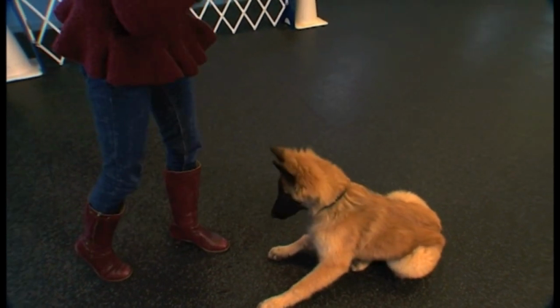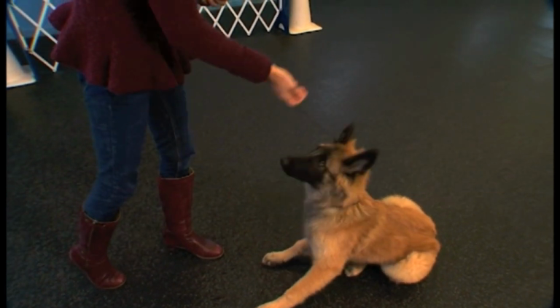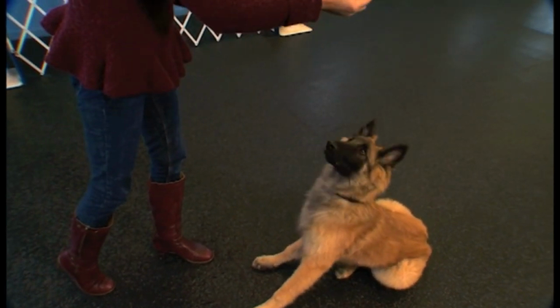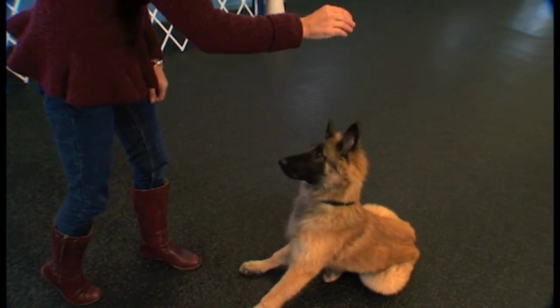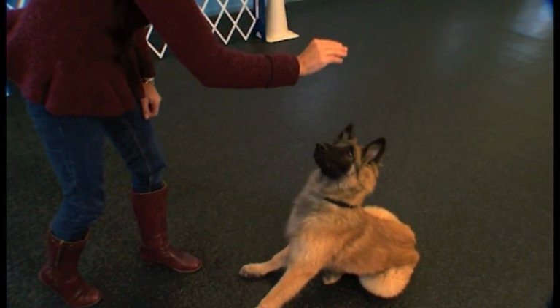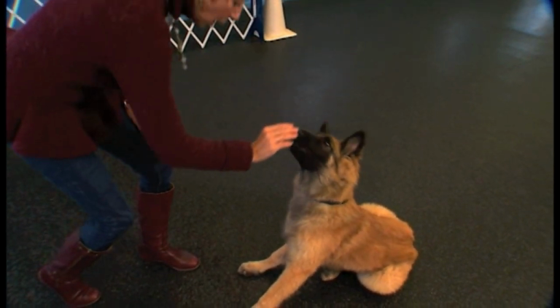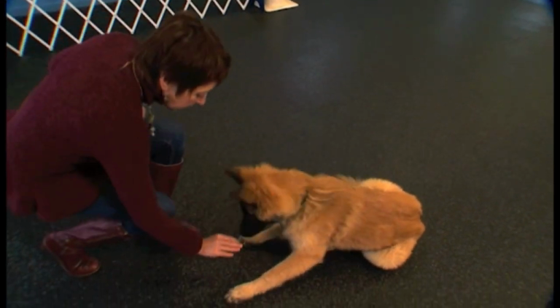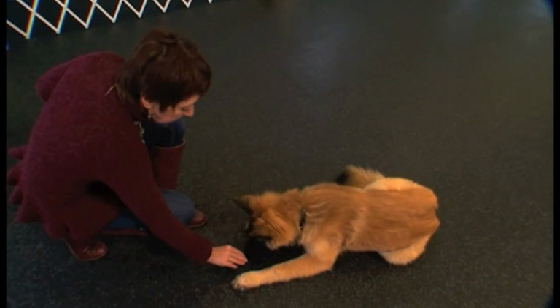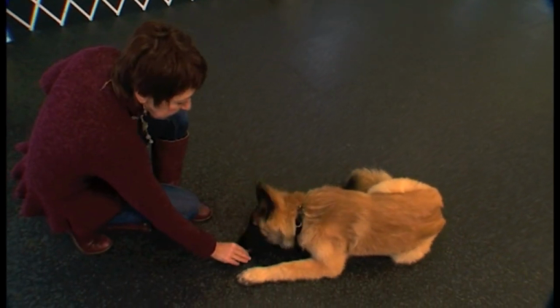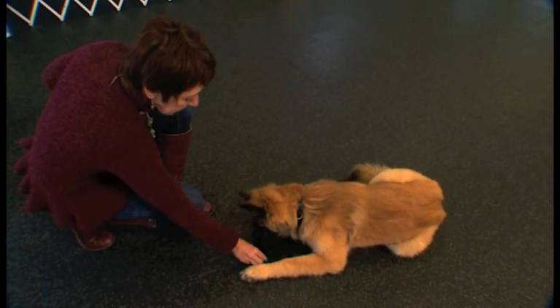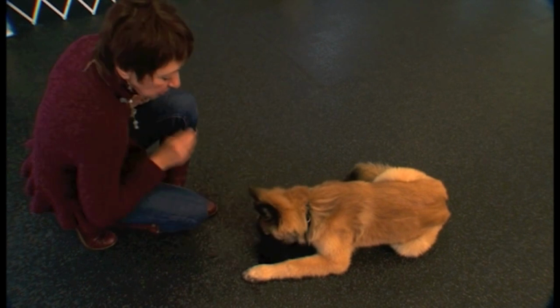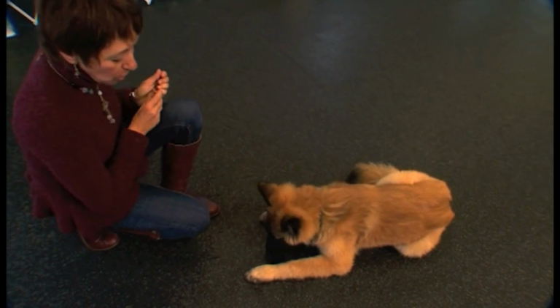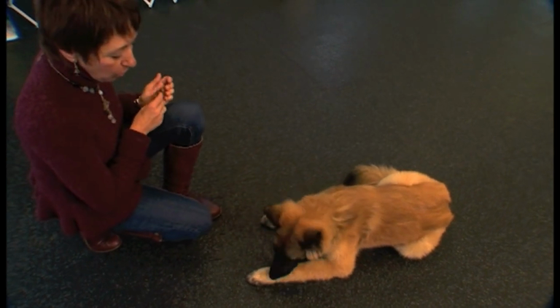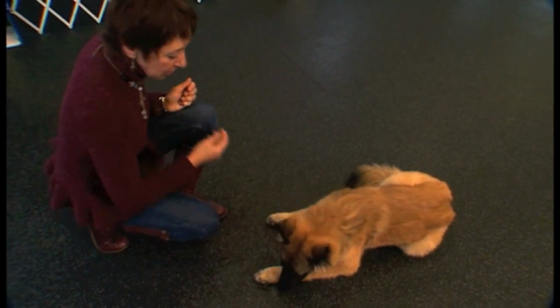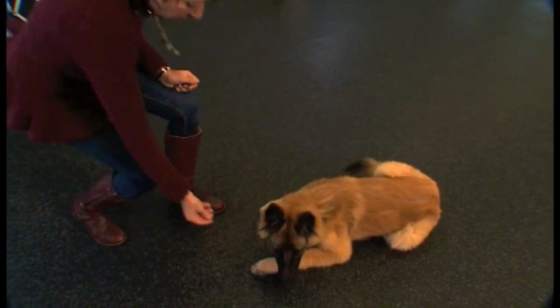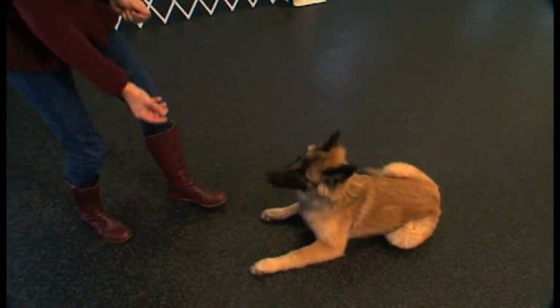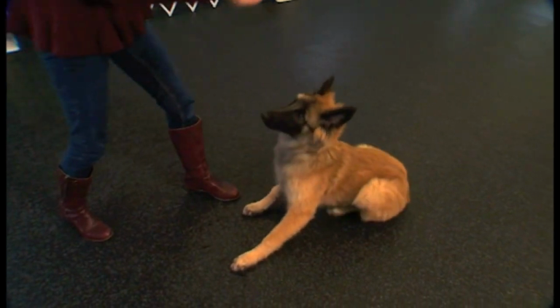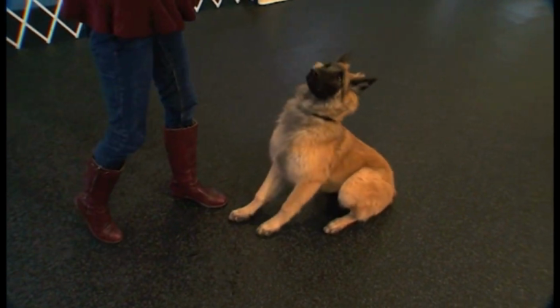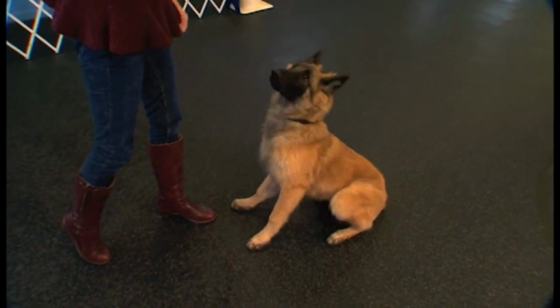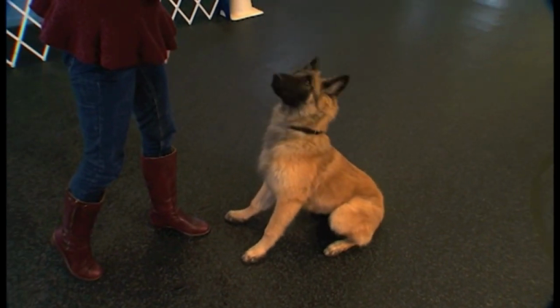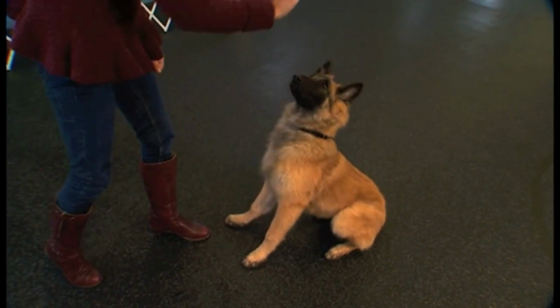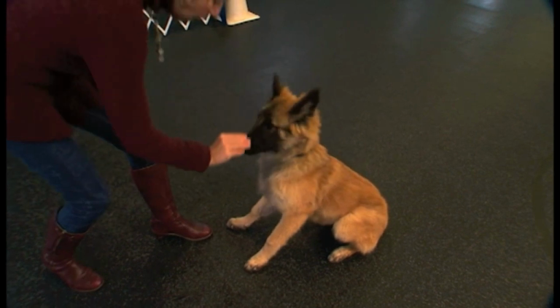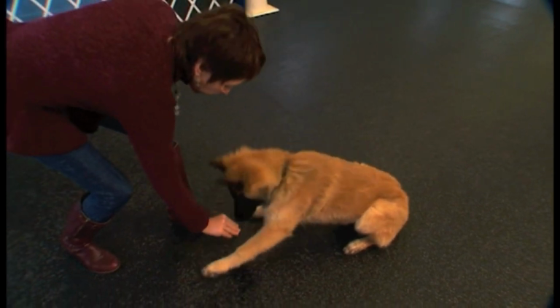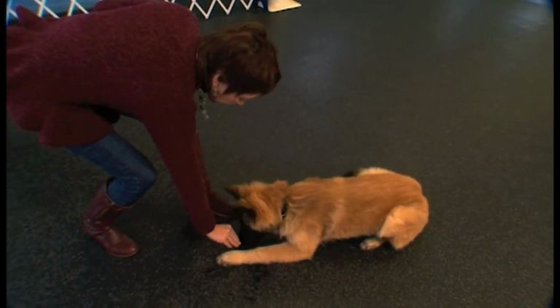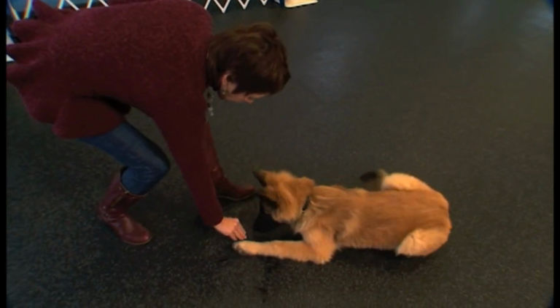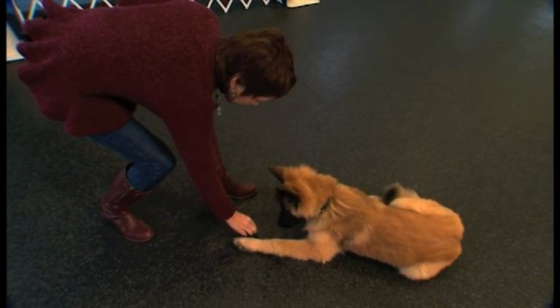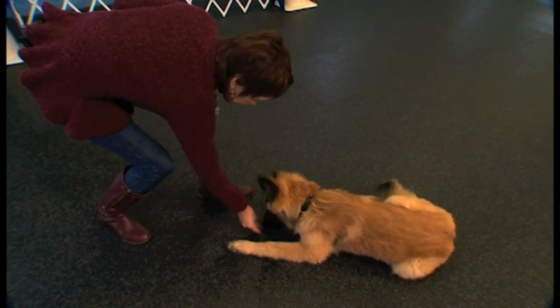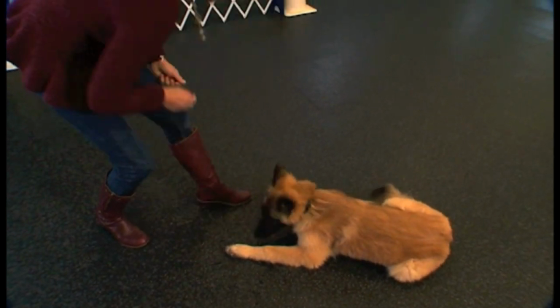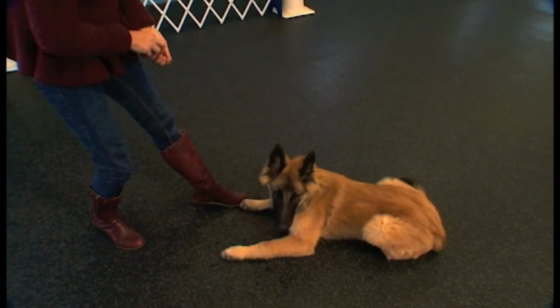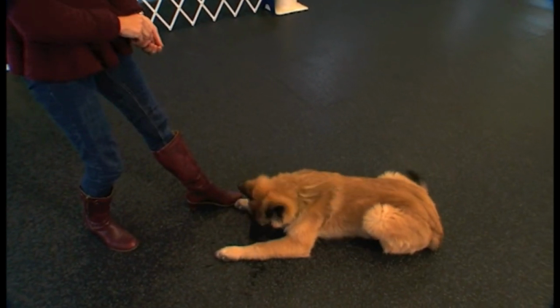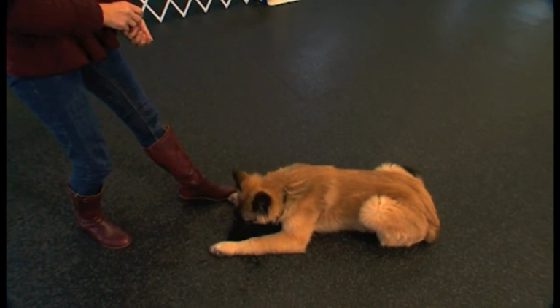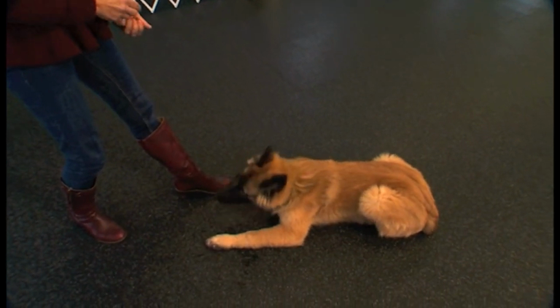Now I'll add the word. Gilly, down — yes, those elbows are on the ground. Good boy. Gilly, down — yes. Treat on the floor, good boy.